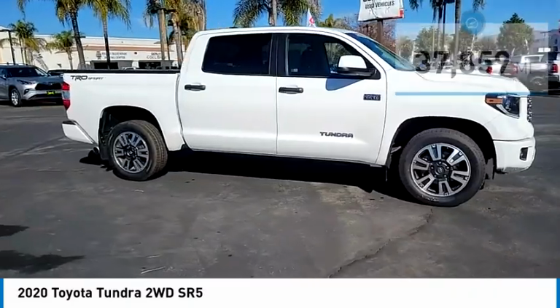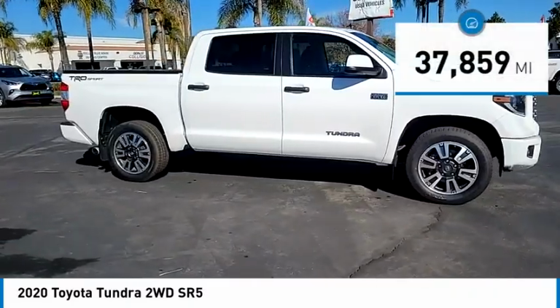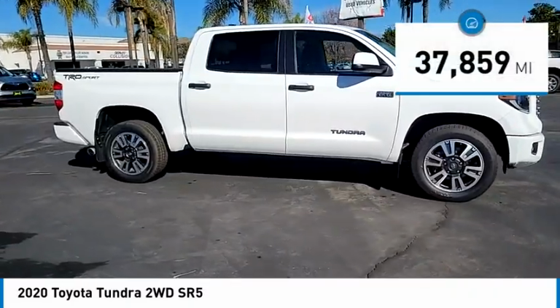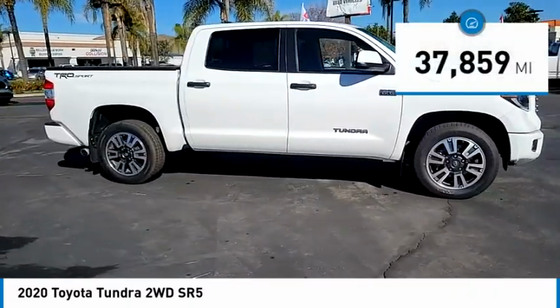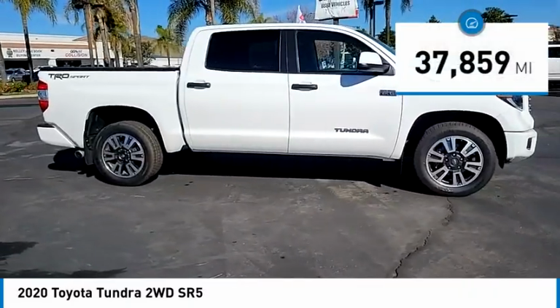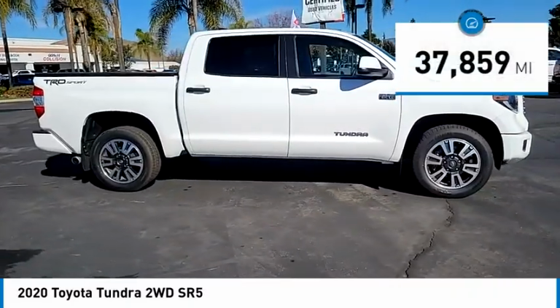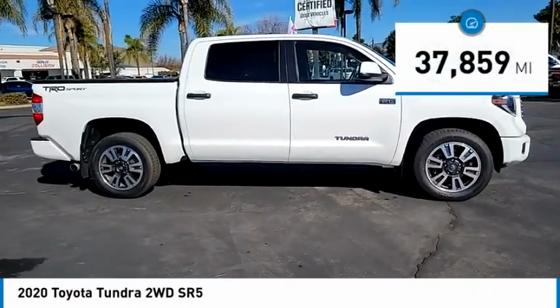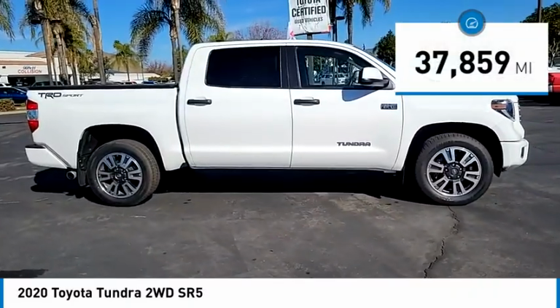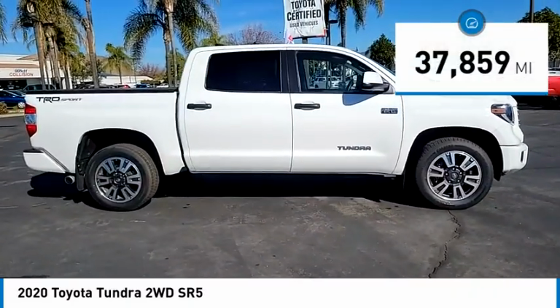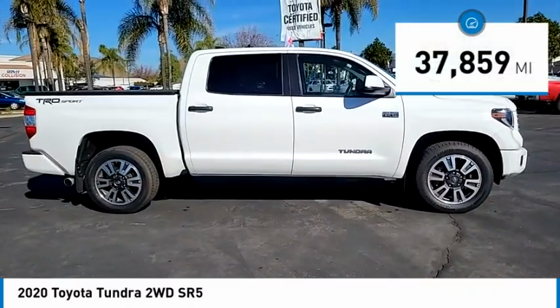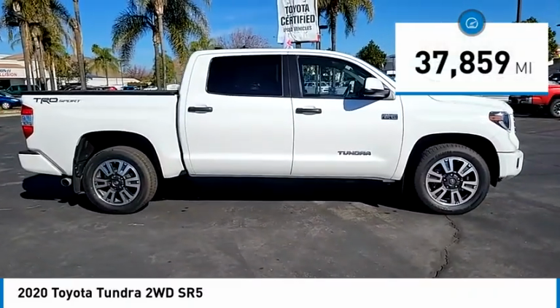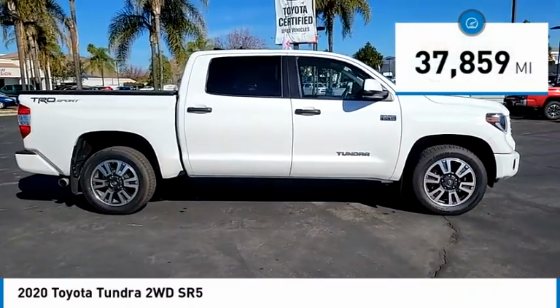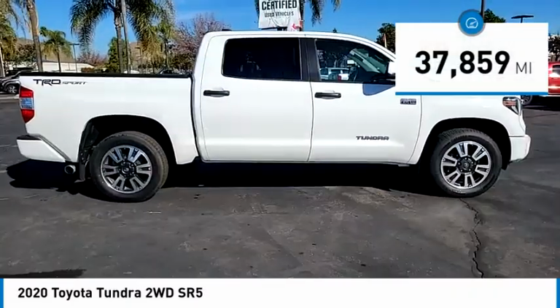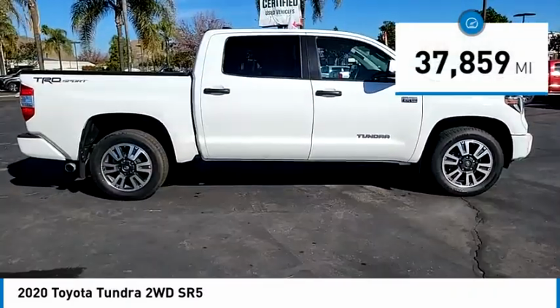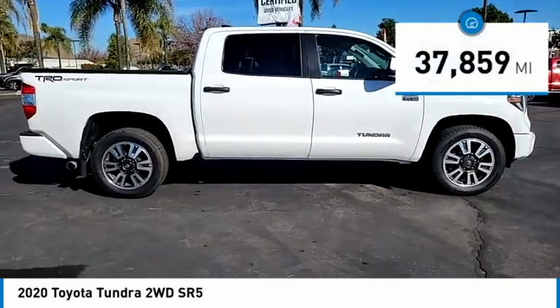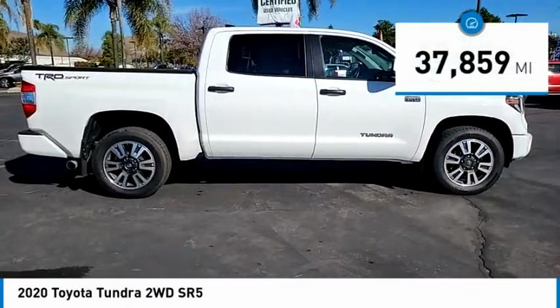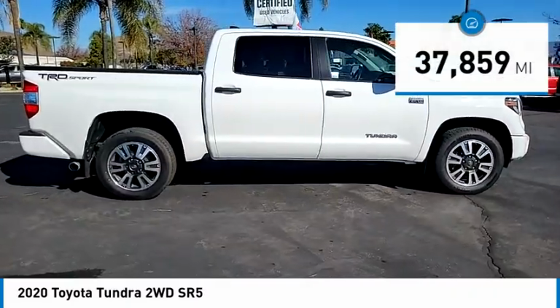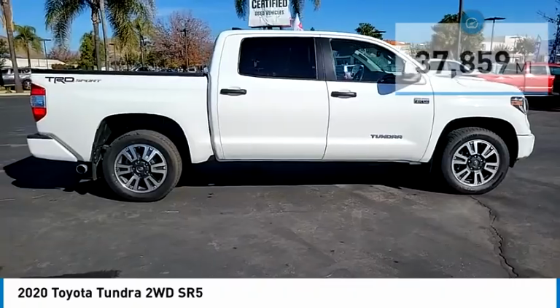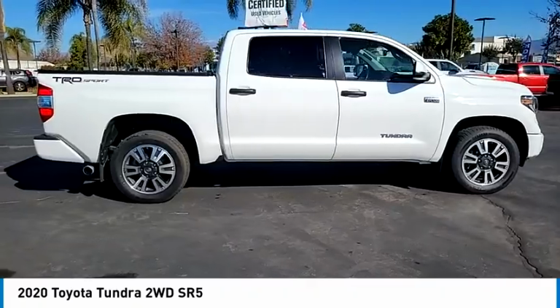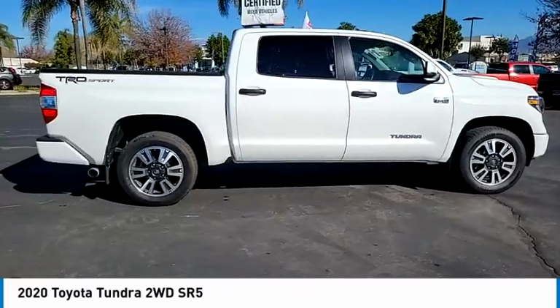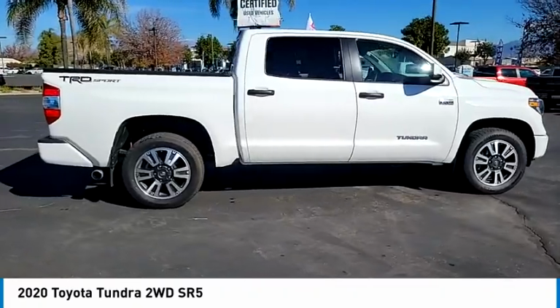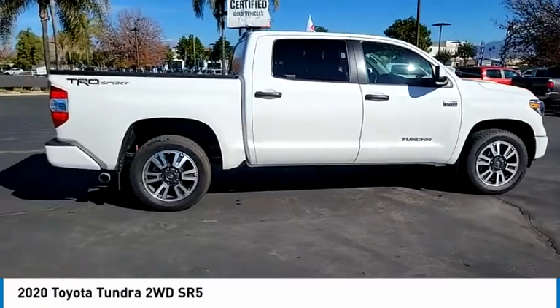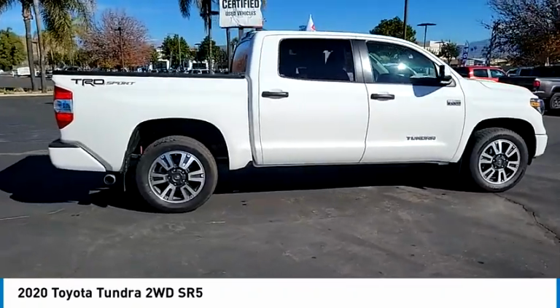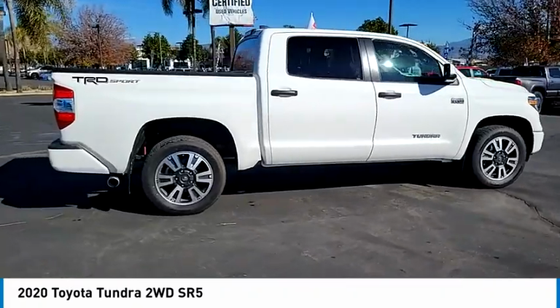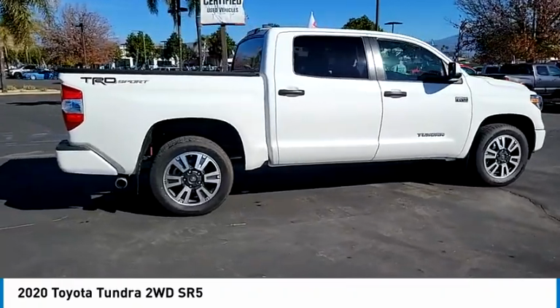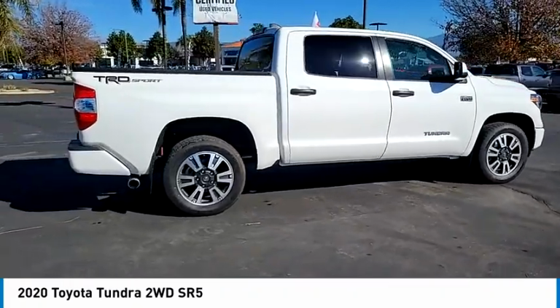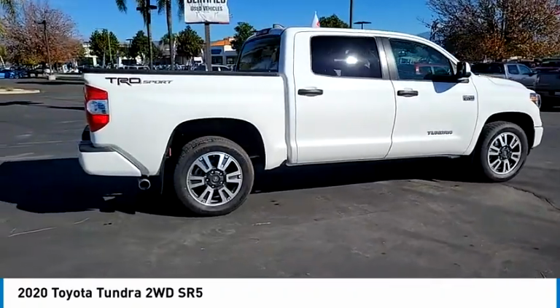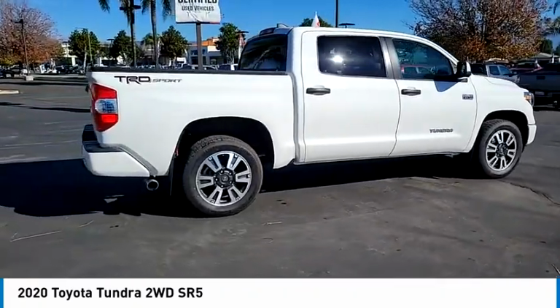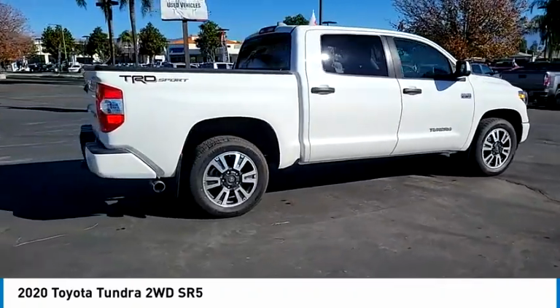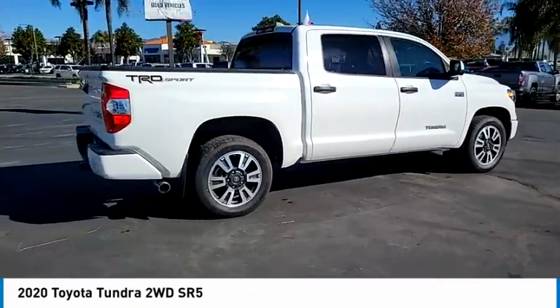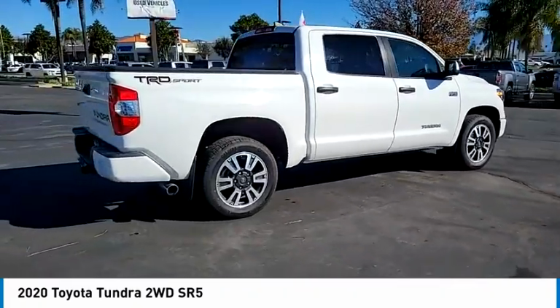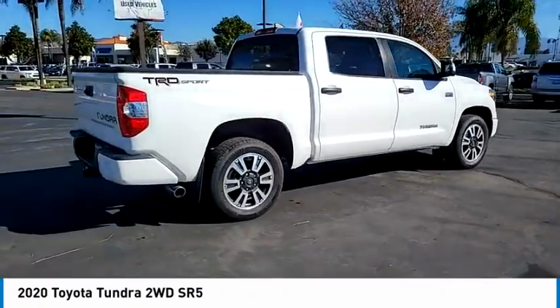This vehicle has less than 40,000 miles. This beauty is sure to make you the talk of the neighborhood, so call or drop in for a test drive today.